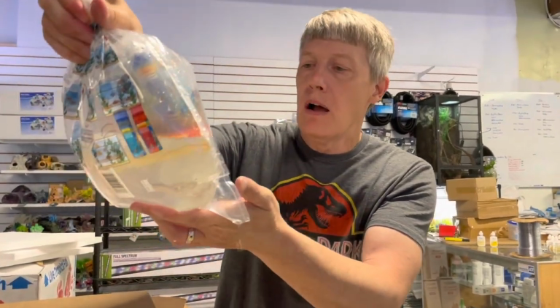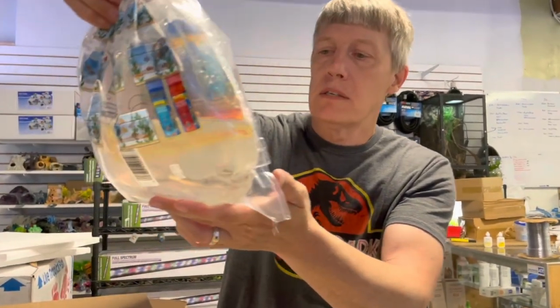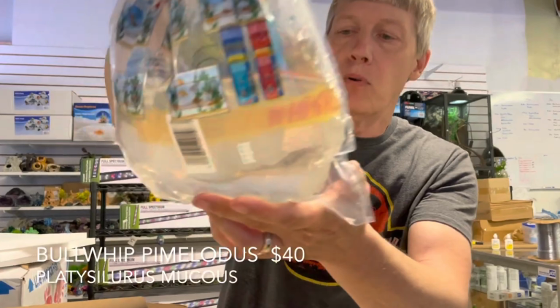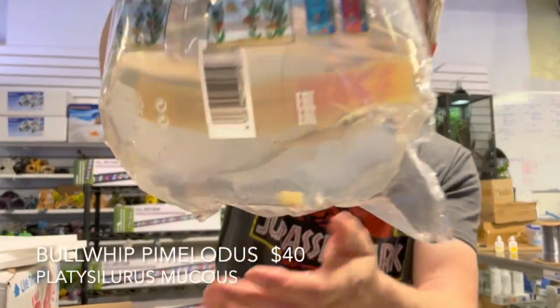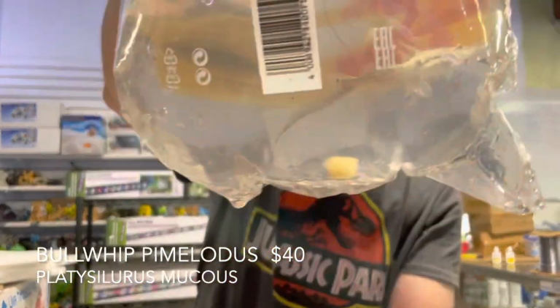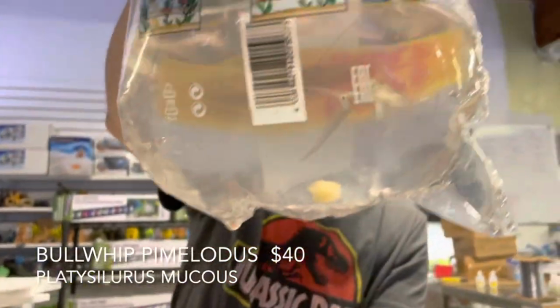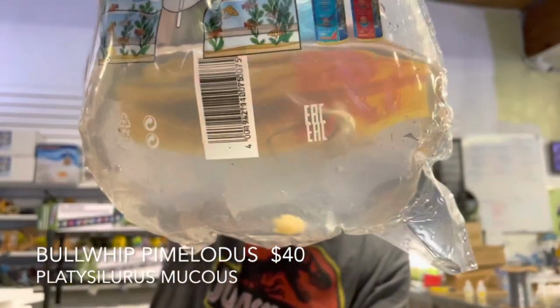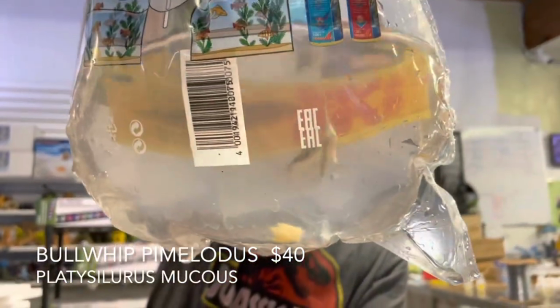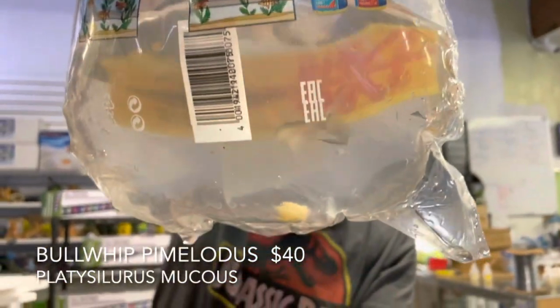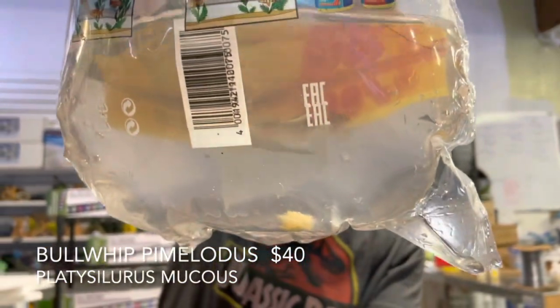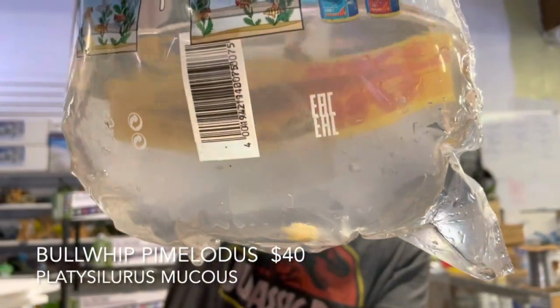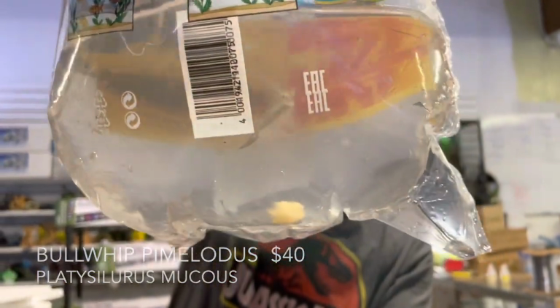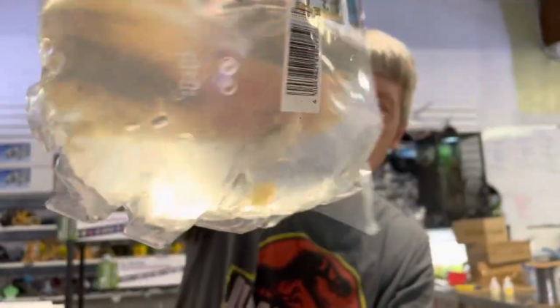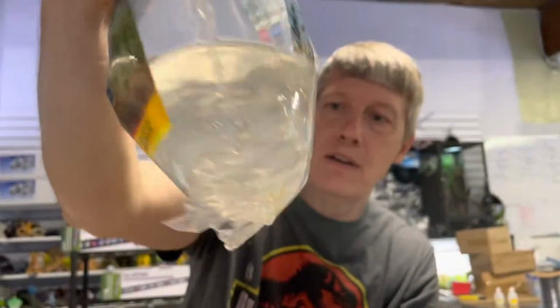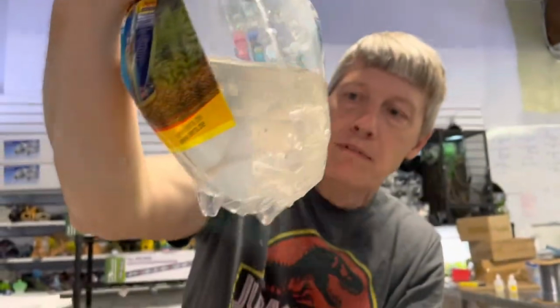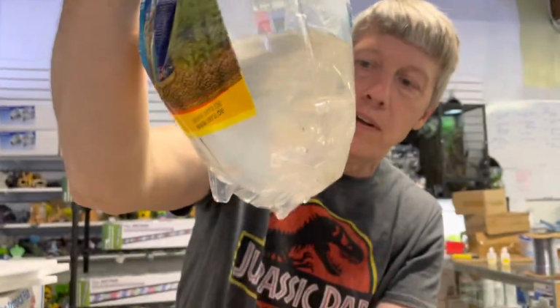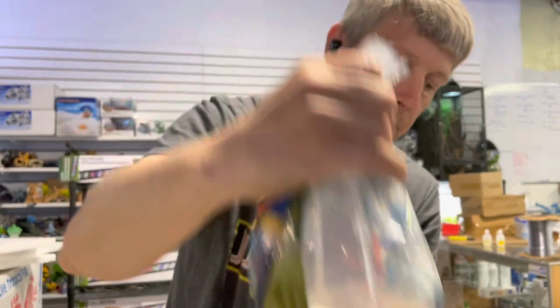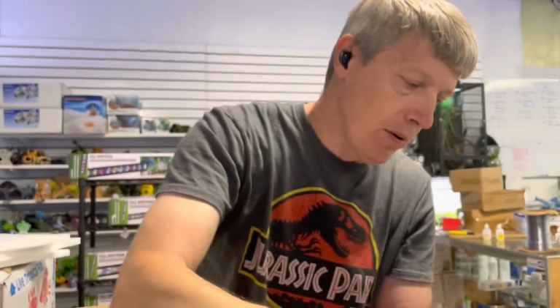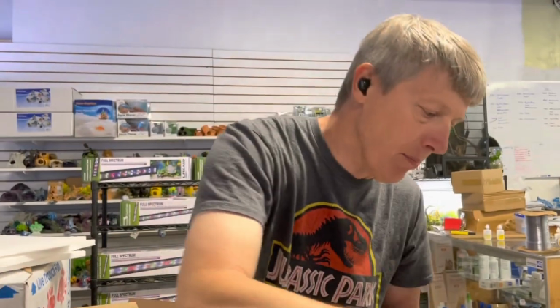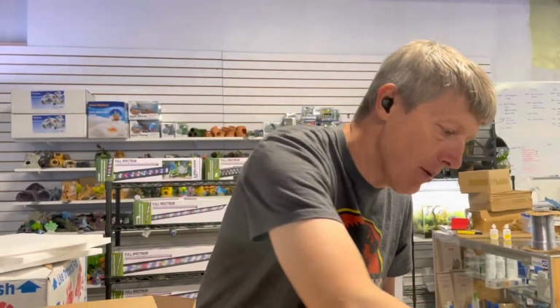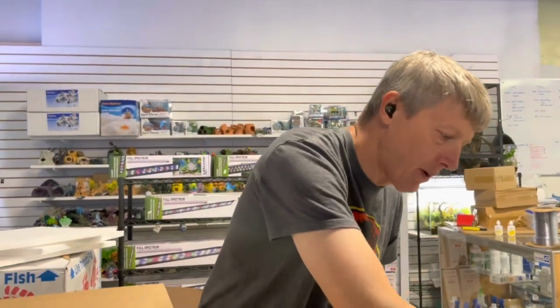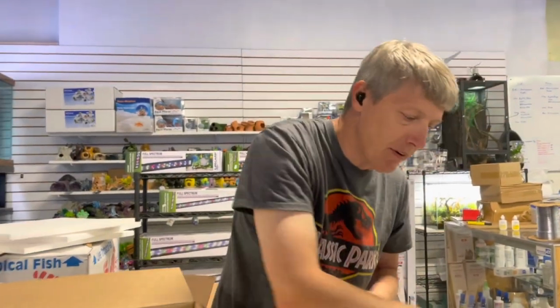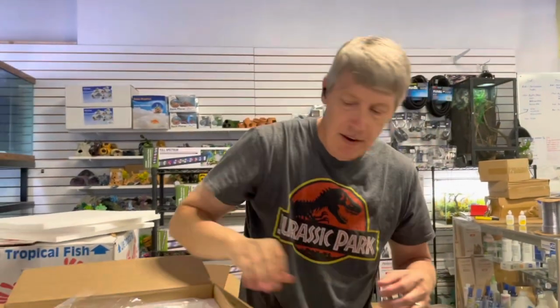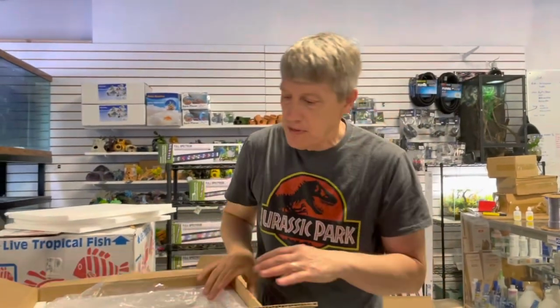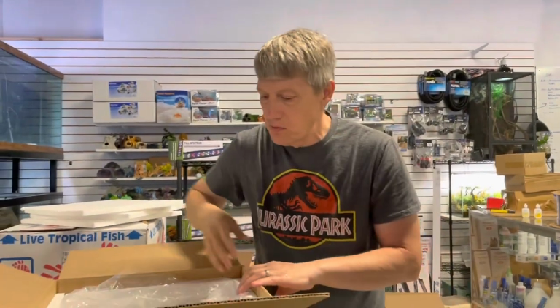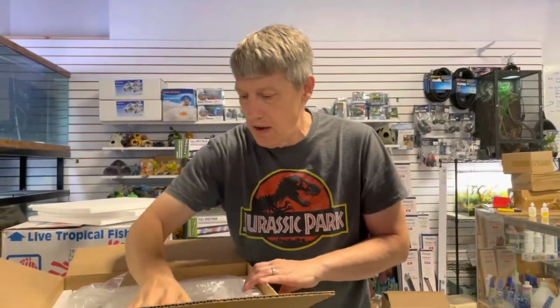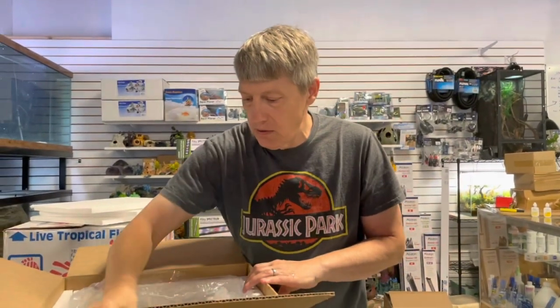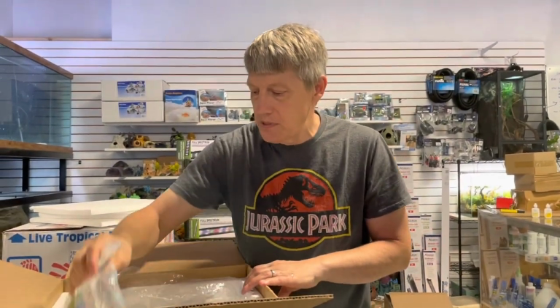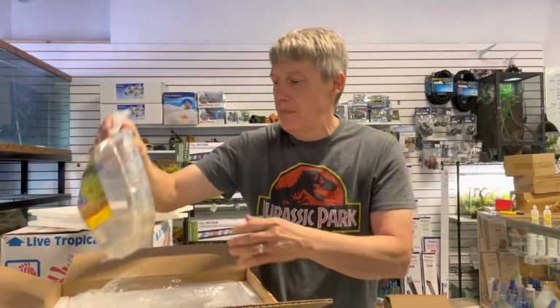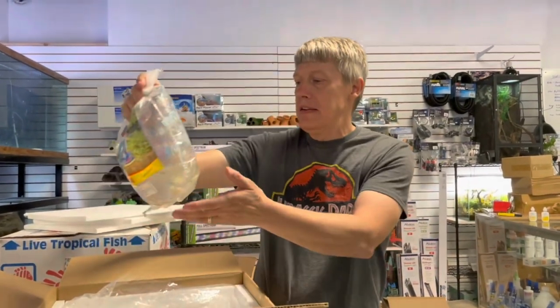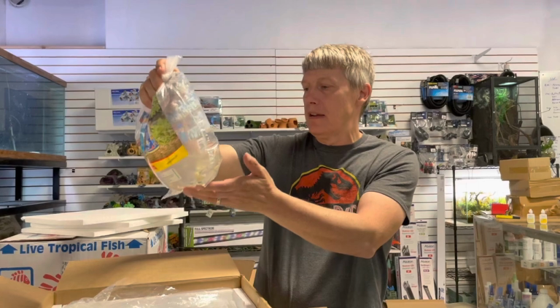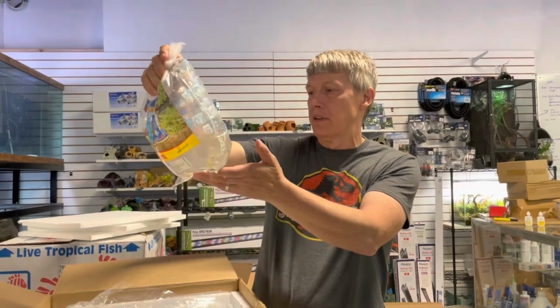Bullwhip Pimelodus, or a mucosas cat — super neat. I've also heard them called a blue jumper. A couple different names on those; really long little whips on them. Neat, neat catfish.